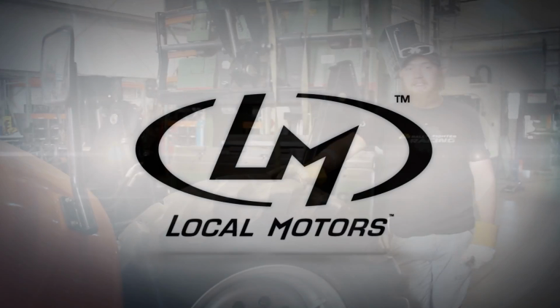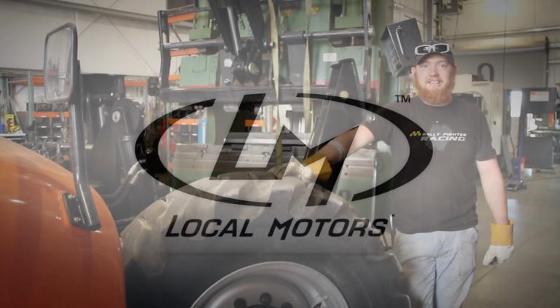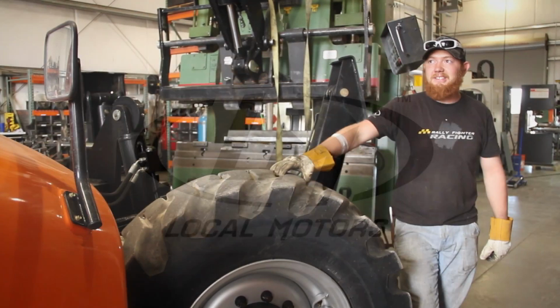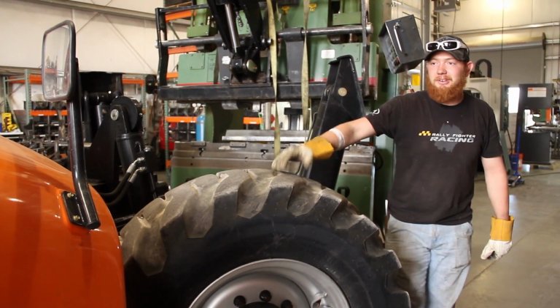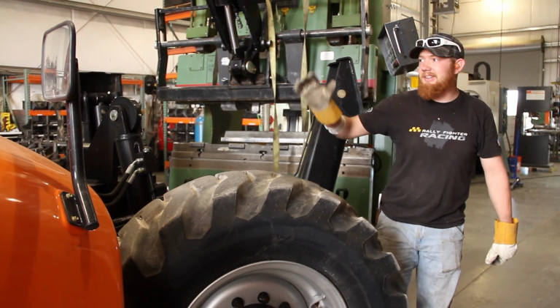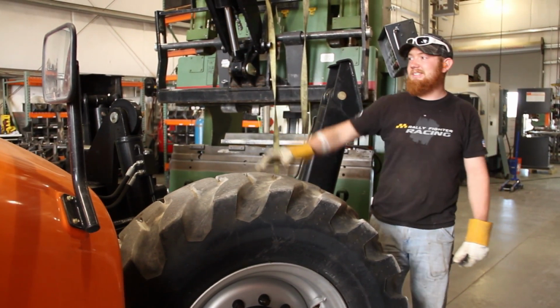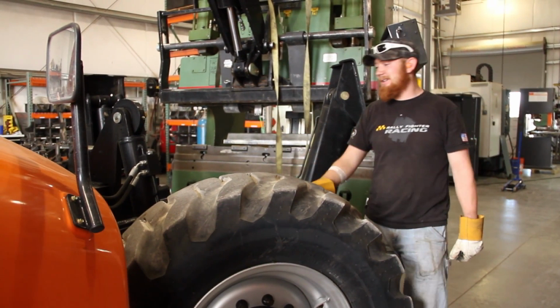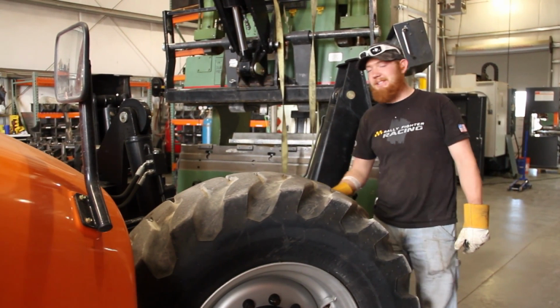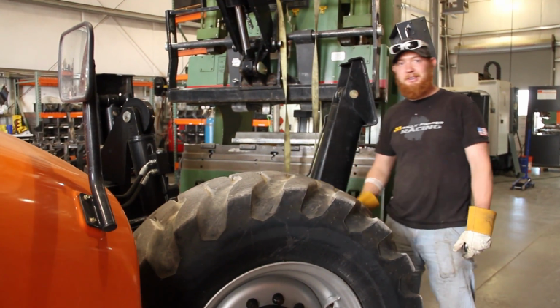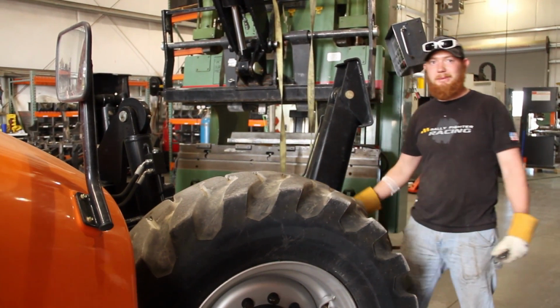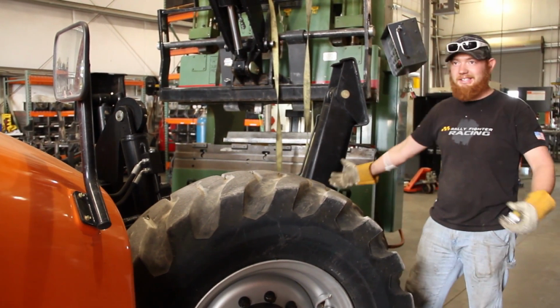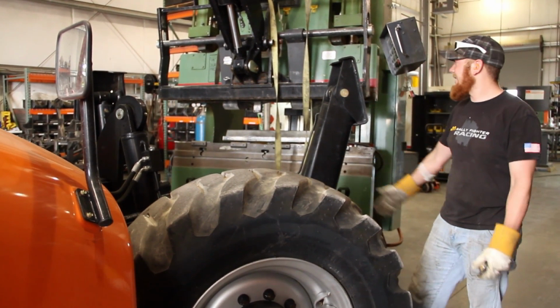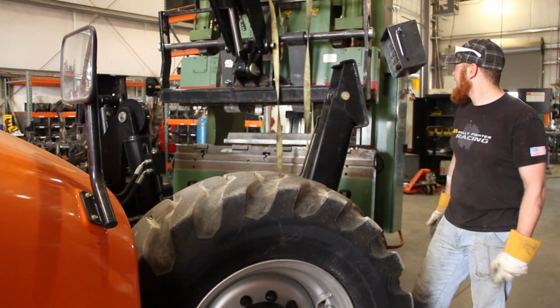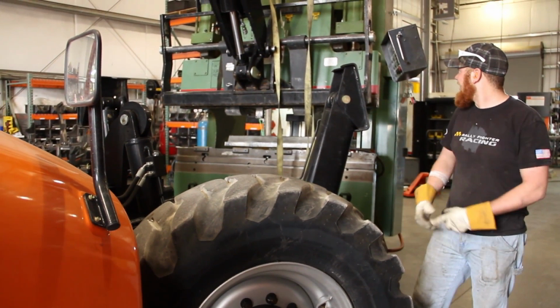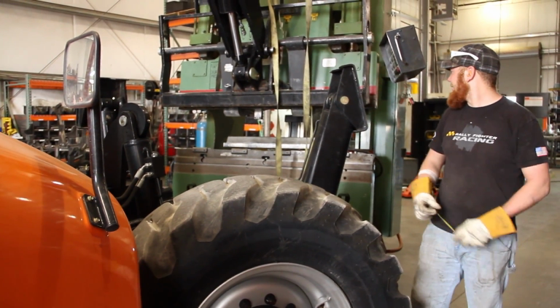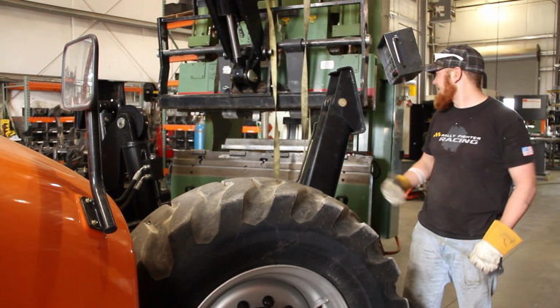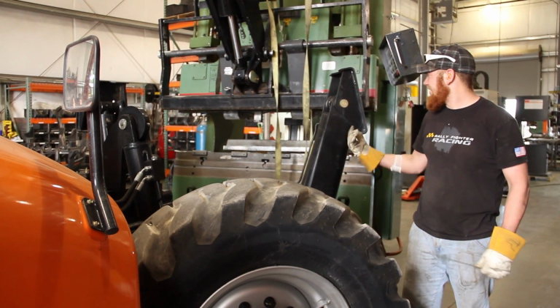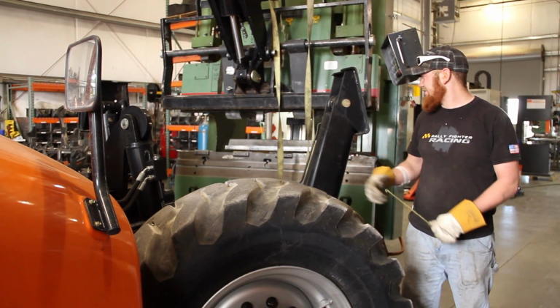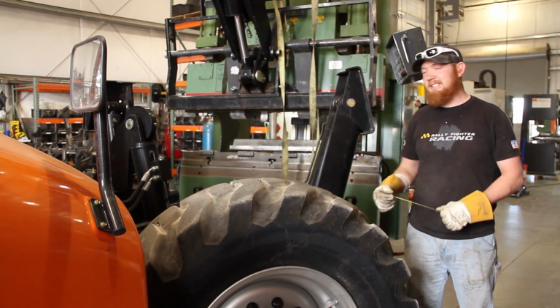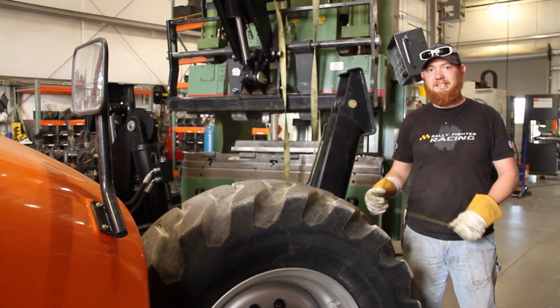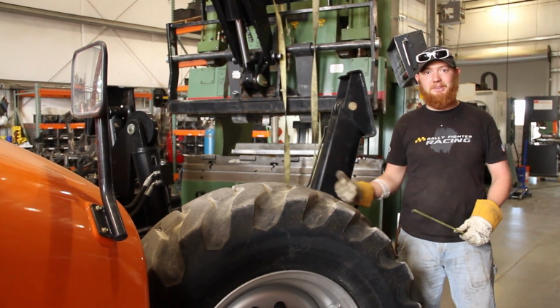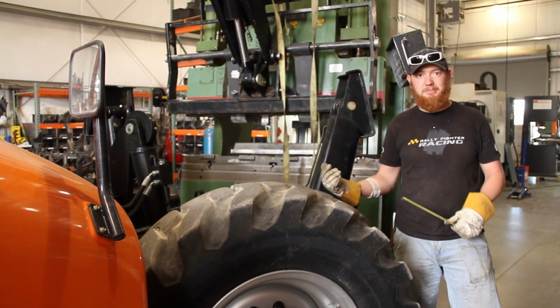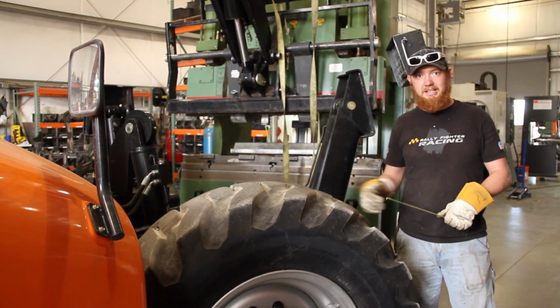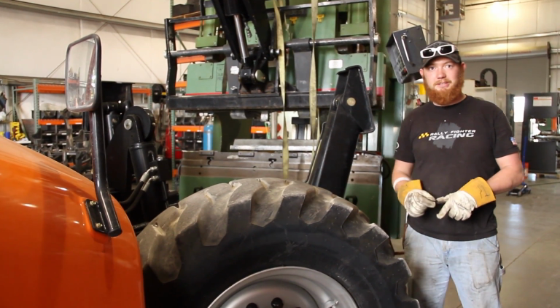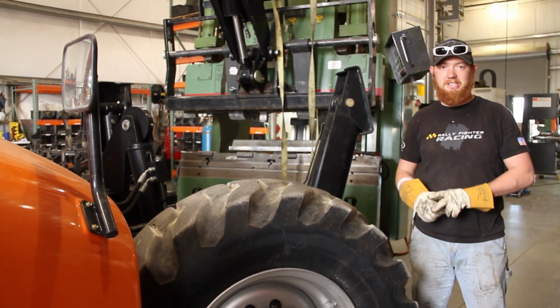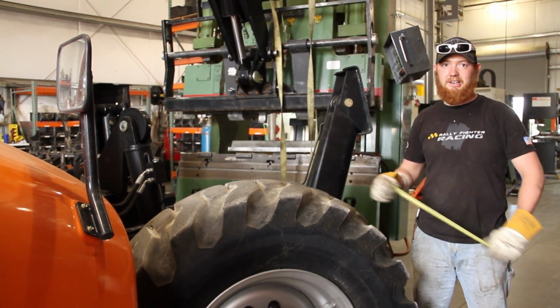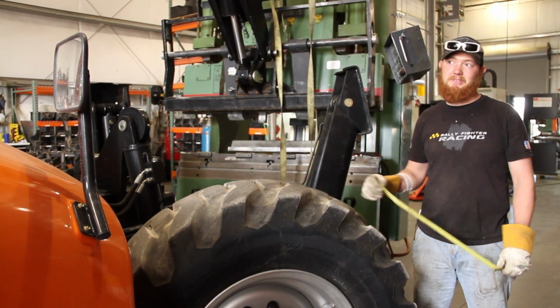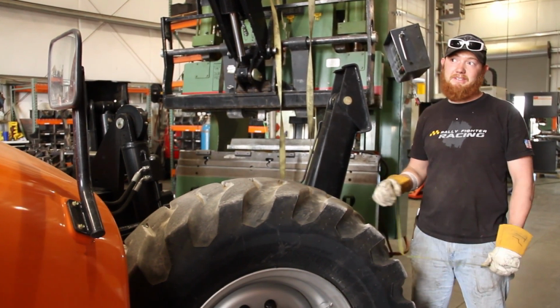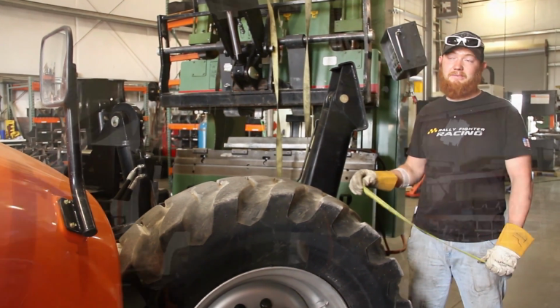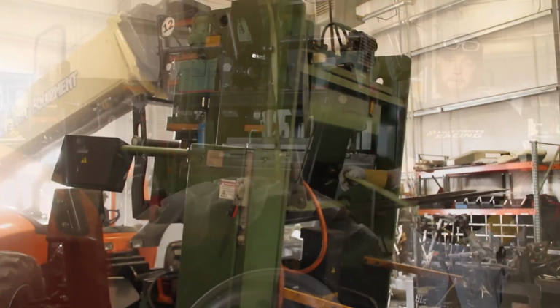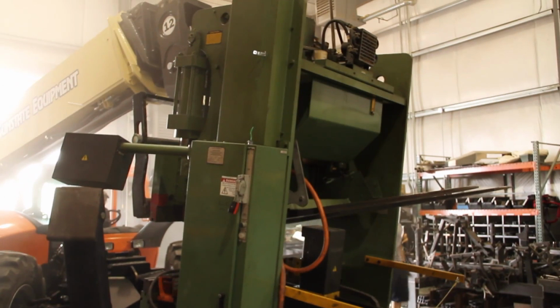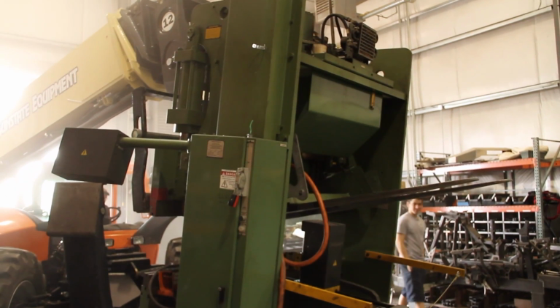Hey, this is Carson with Local Motors. As you can see, we have some new equipment in the shop. This is our new 60-ton, six-foot press brake to replace our 55-ton, four-foot press brake that stopped working.